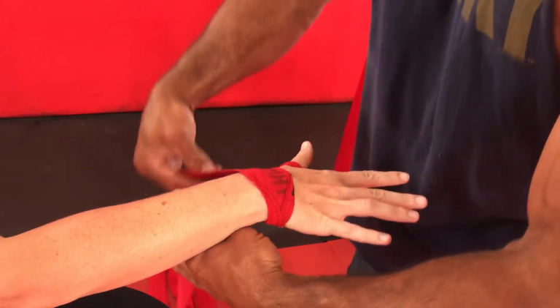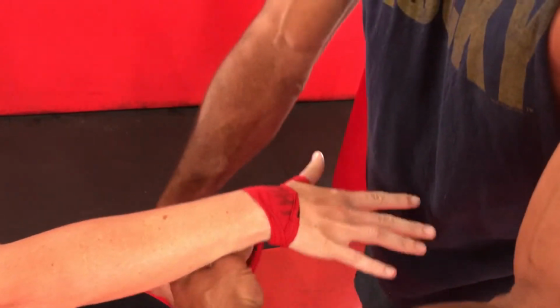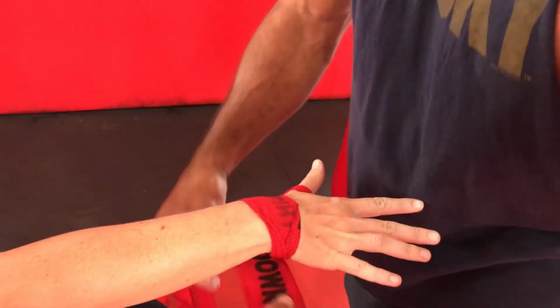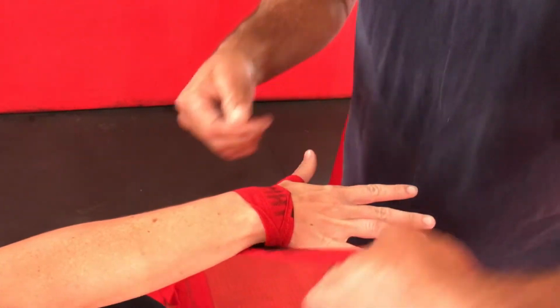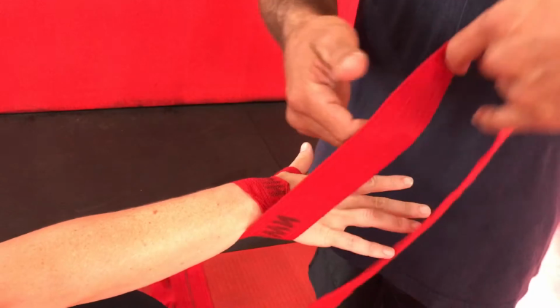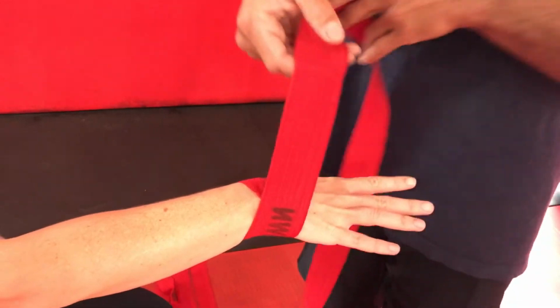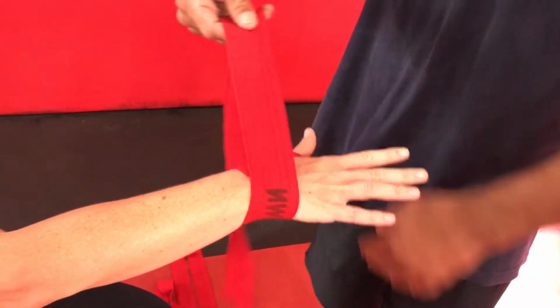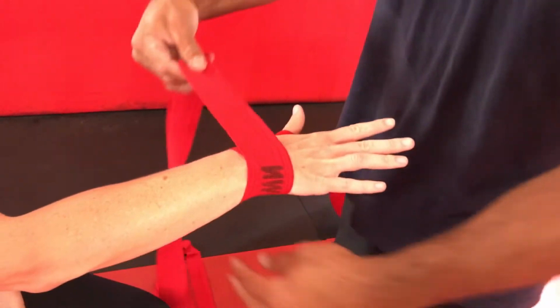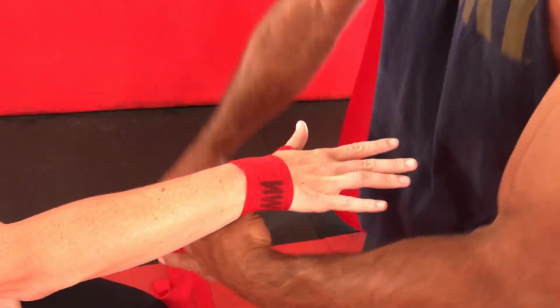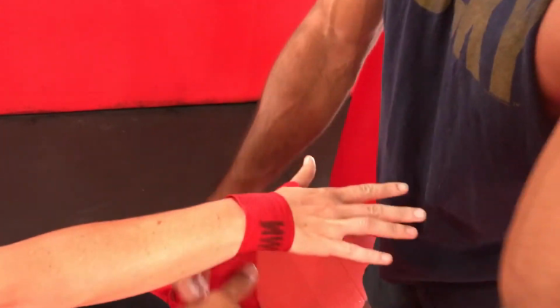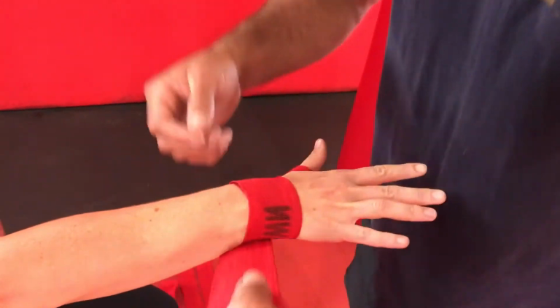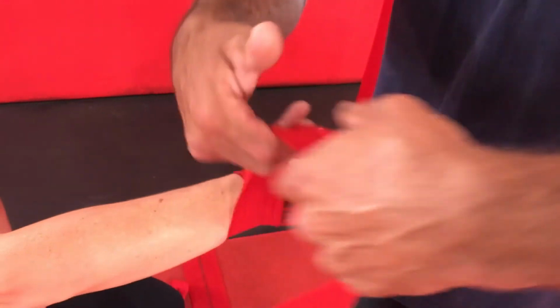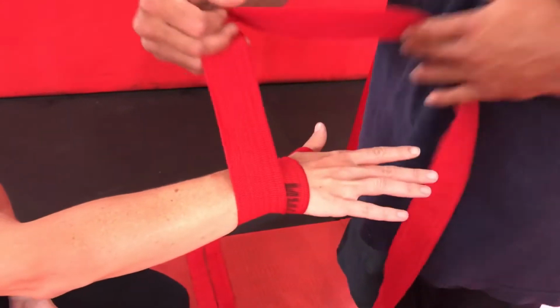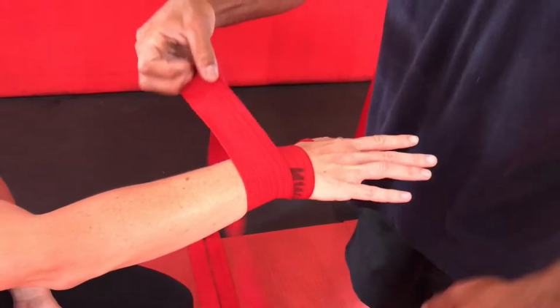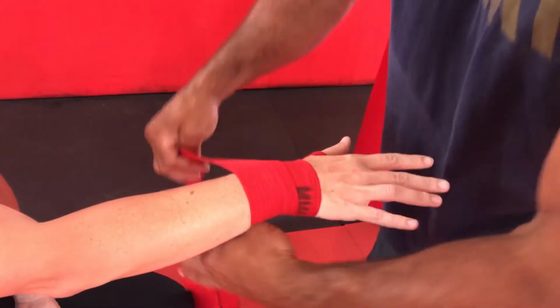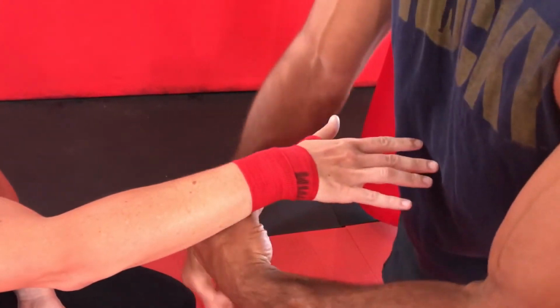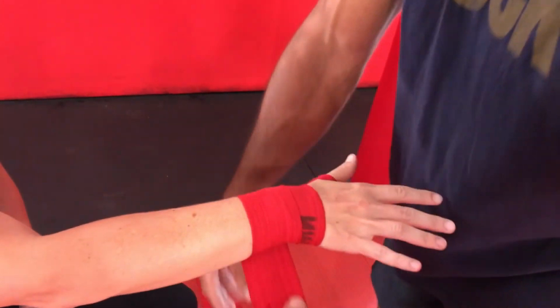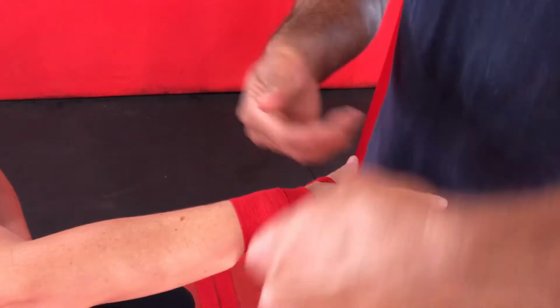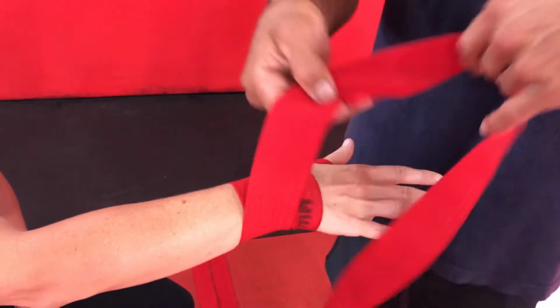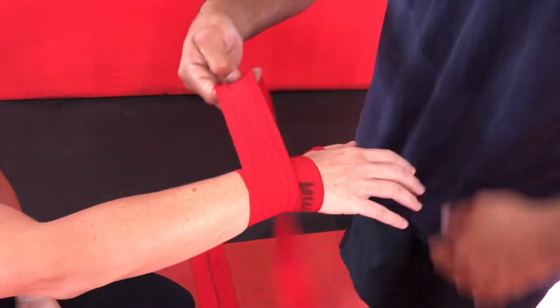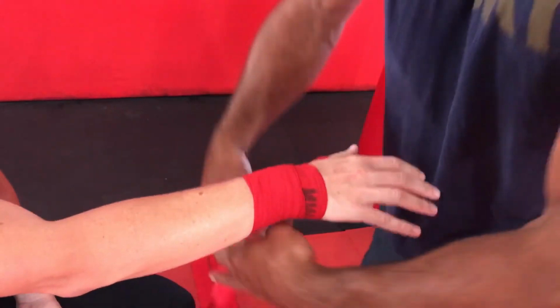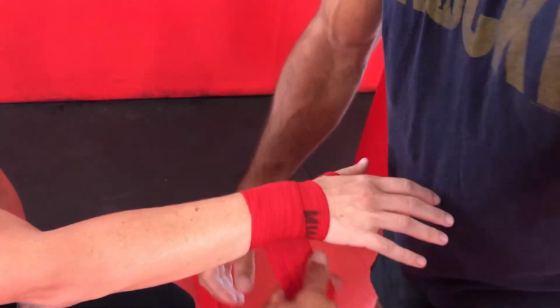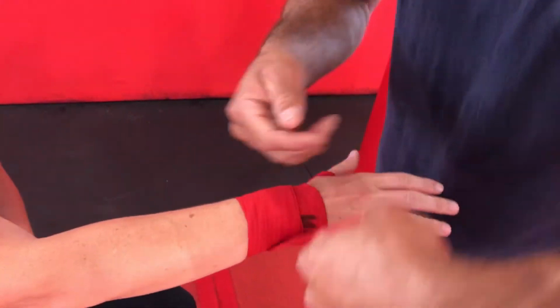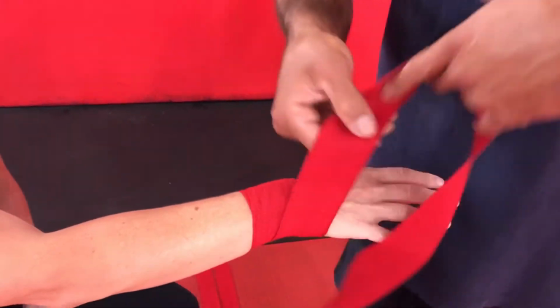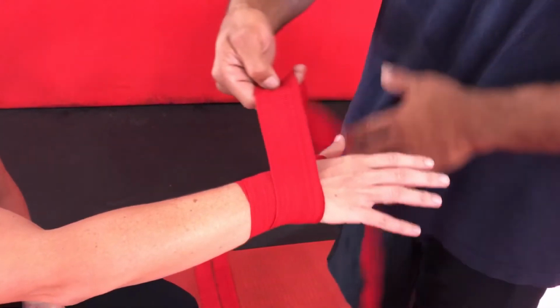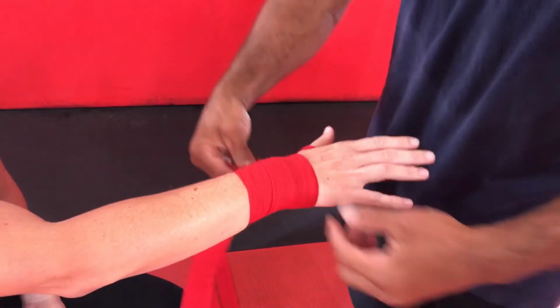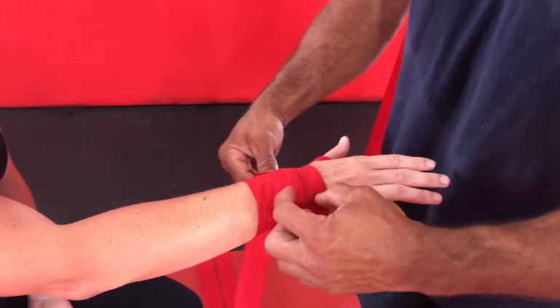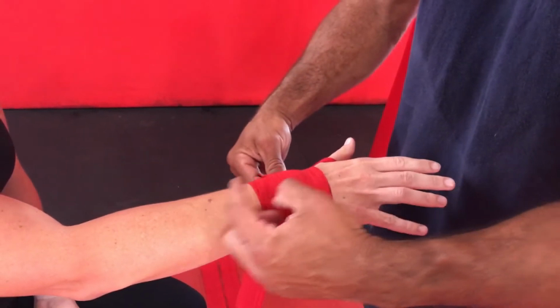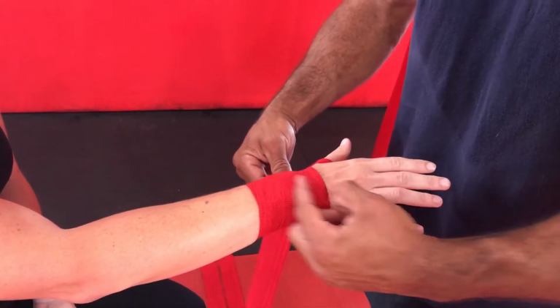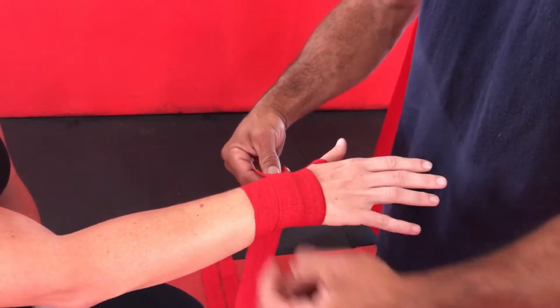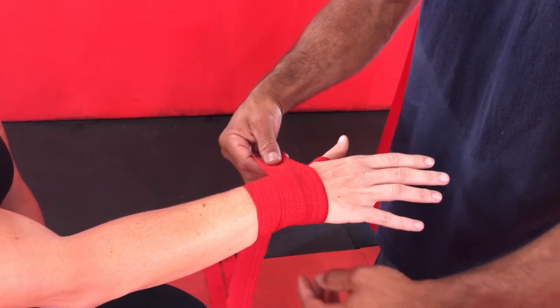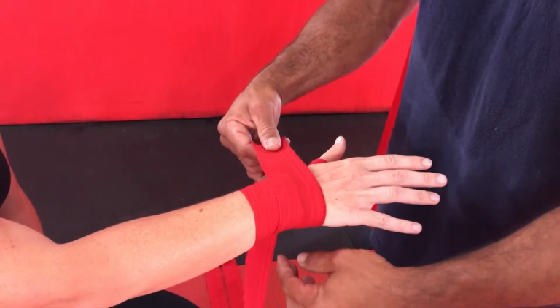I want to generally go around the wrist about four to five times, depending on the size of the person's hands. One, two, three, and four. And I don't want to go in the same spot — I kind of want to spread it out a little bit.